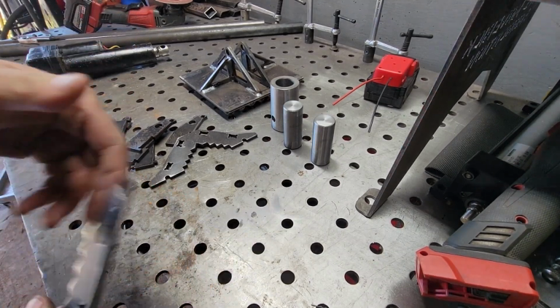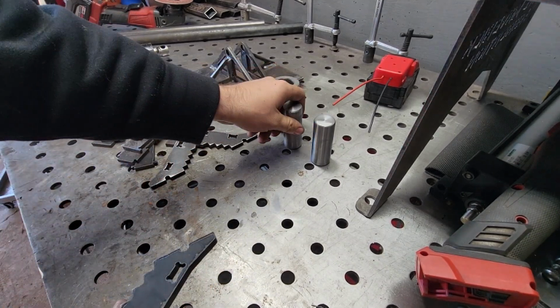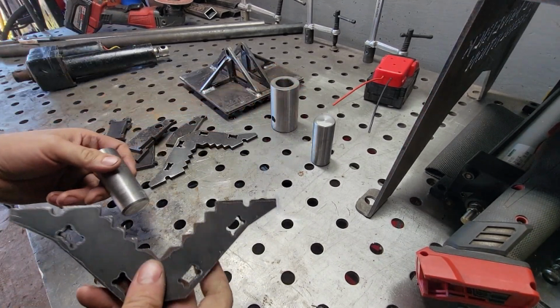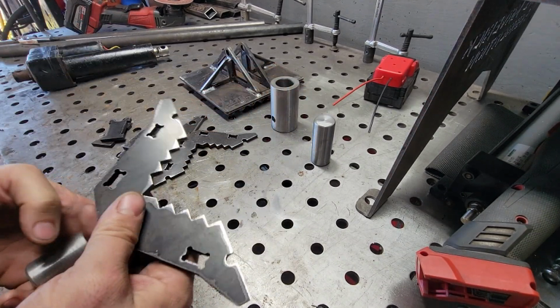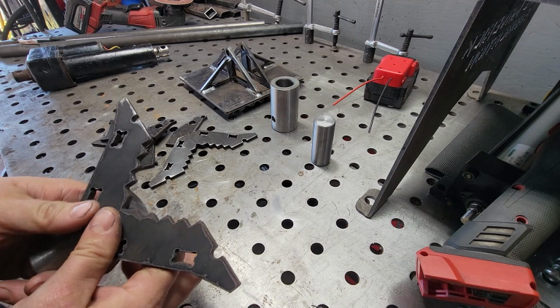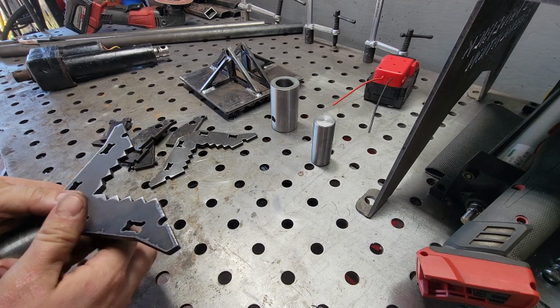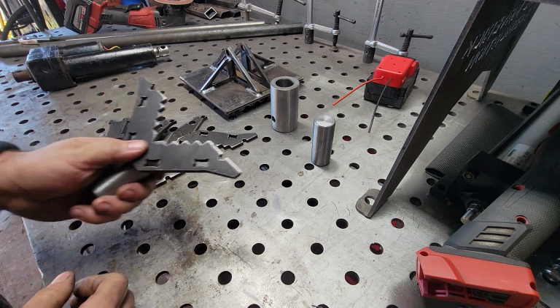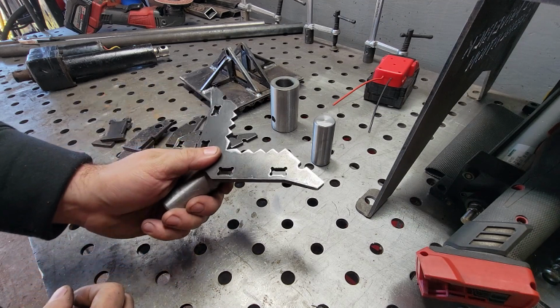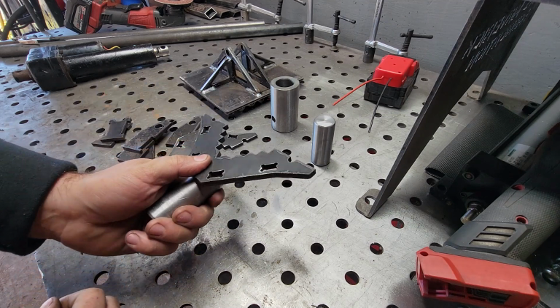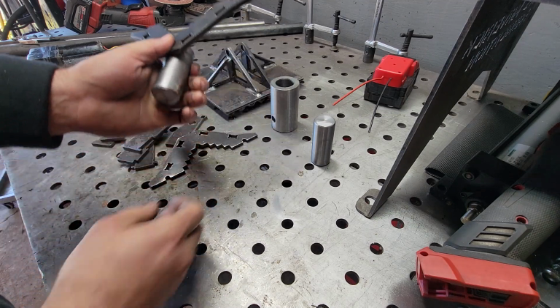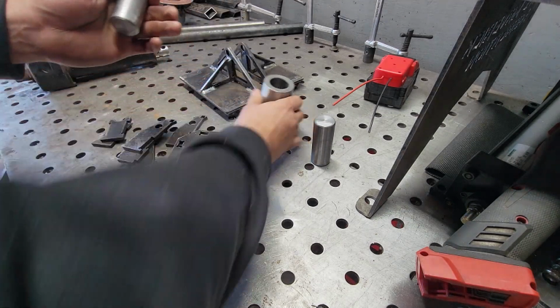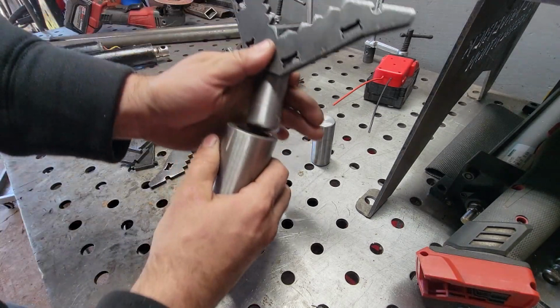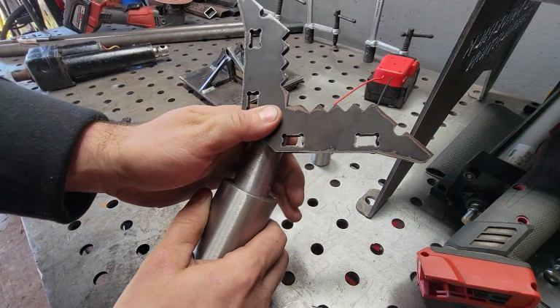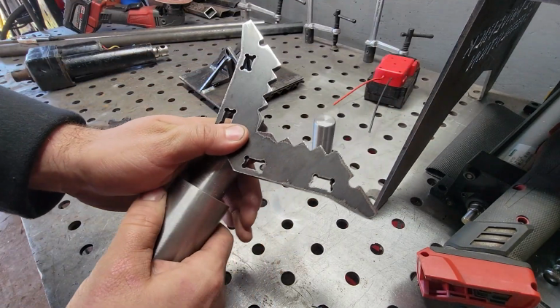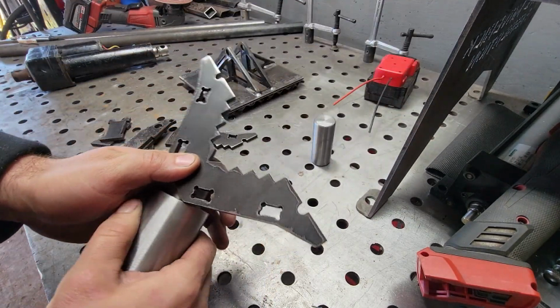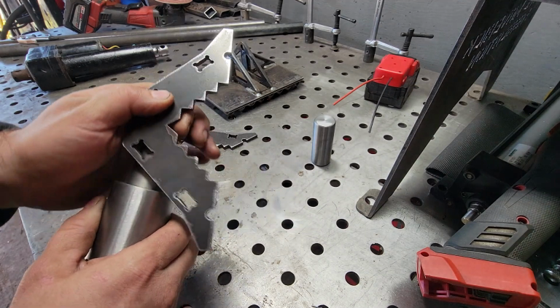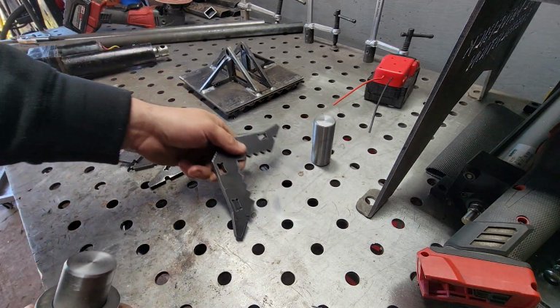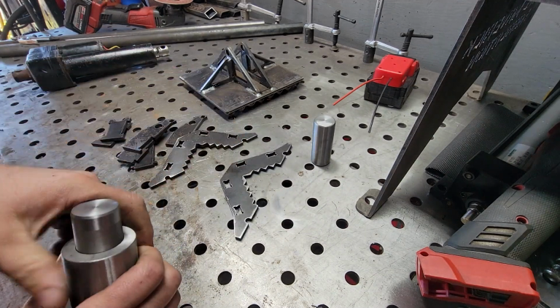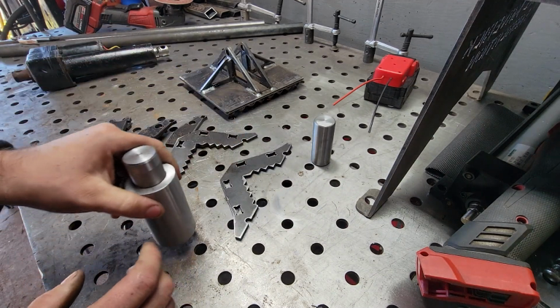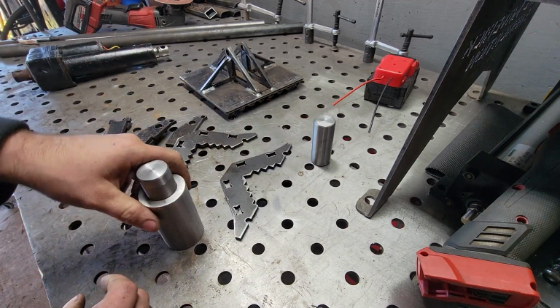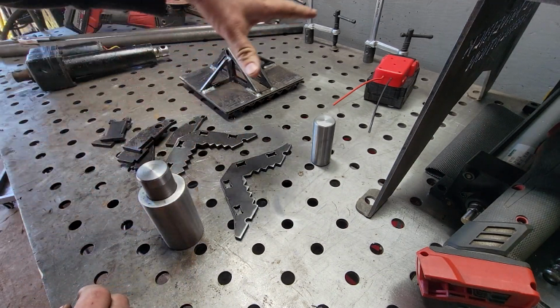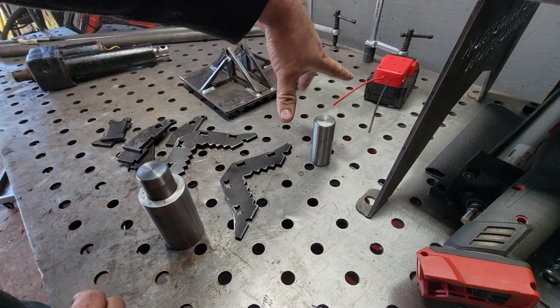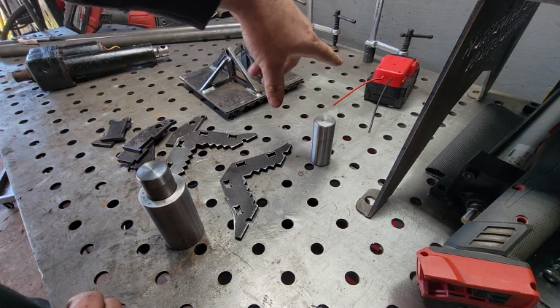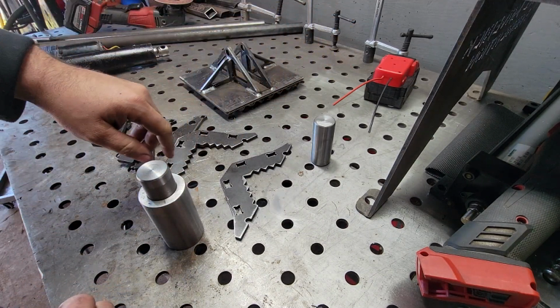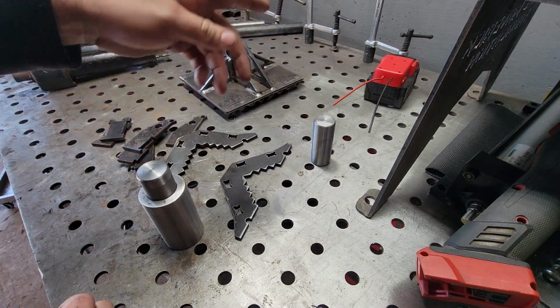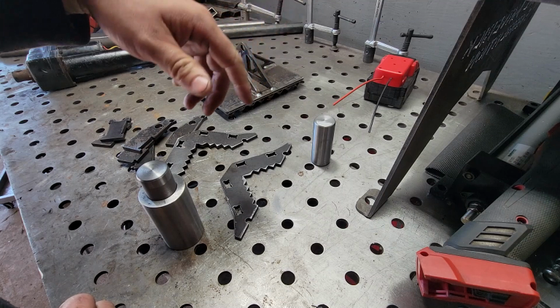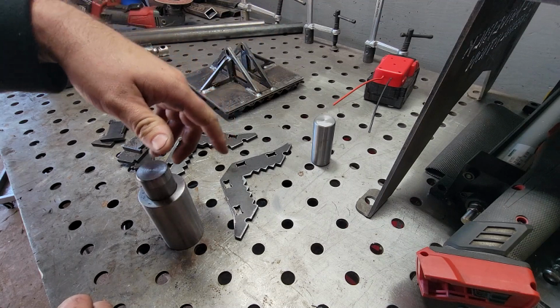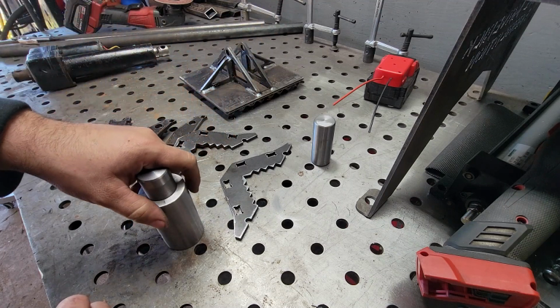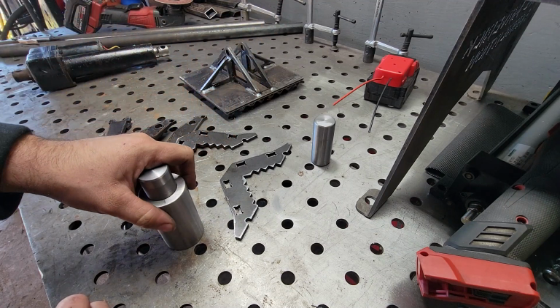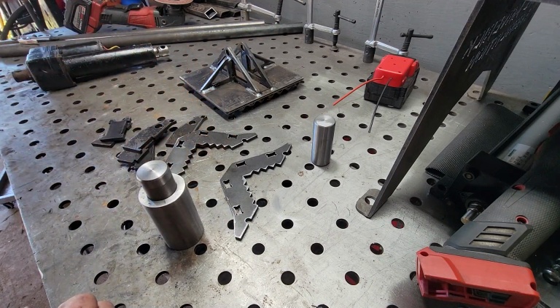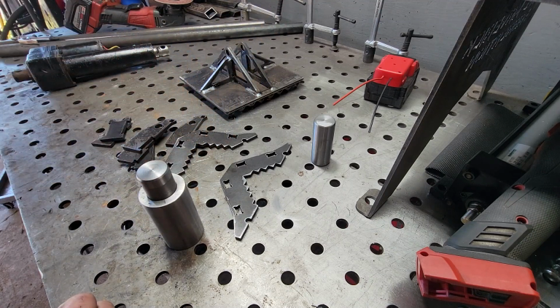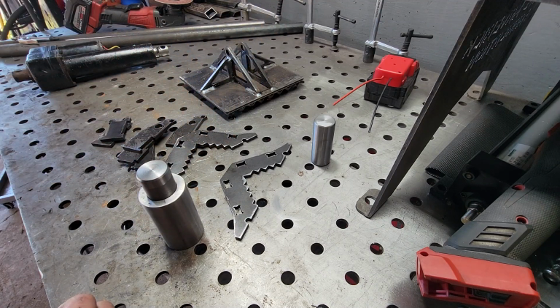My next step is I'm gonna pop these guys in there and weld them out and shove them in there. We're almost done. I just got to make an enclosure for the battery and for the switch, and it should be ready for paint.